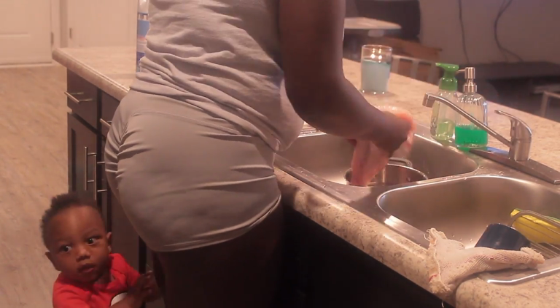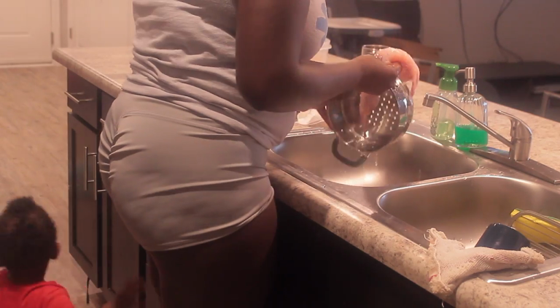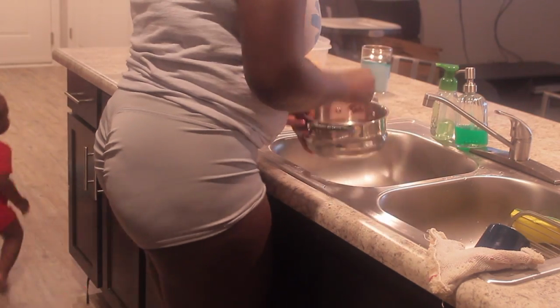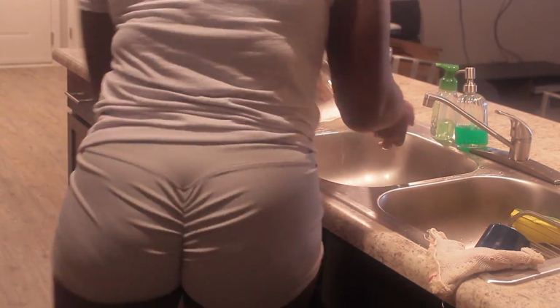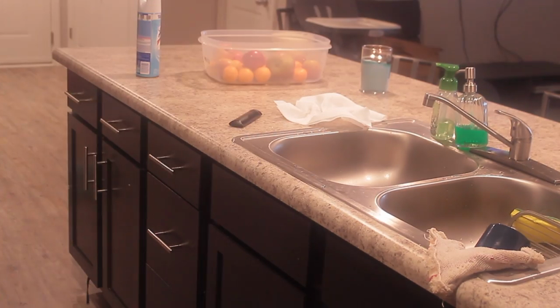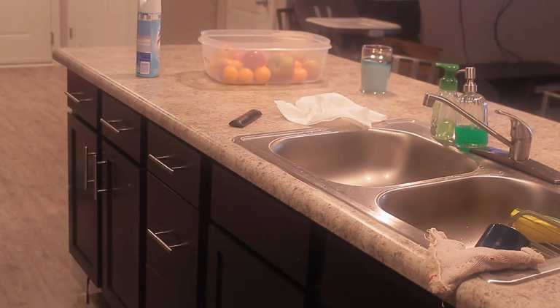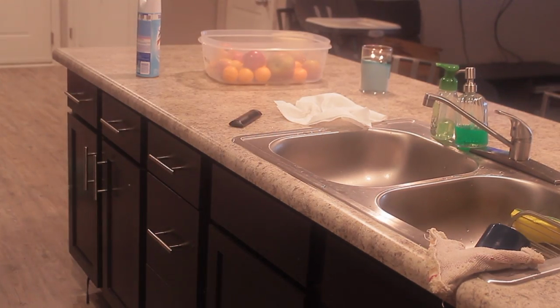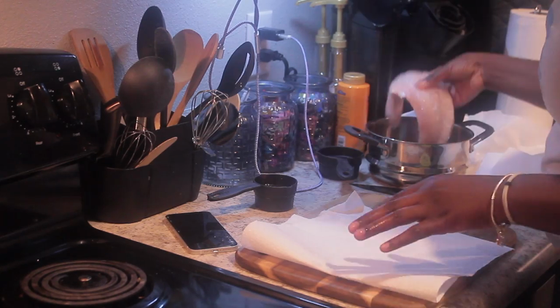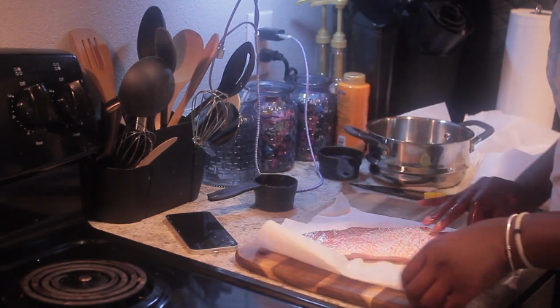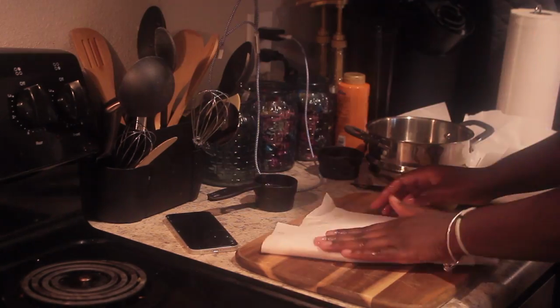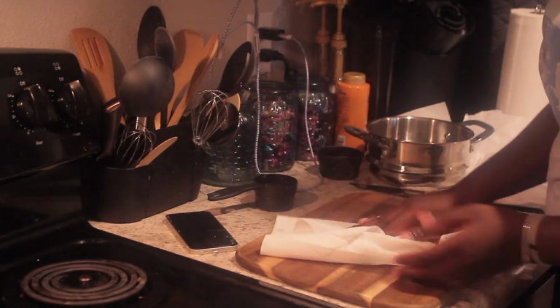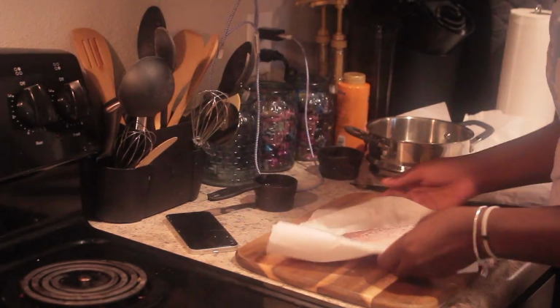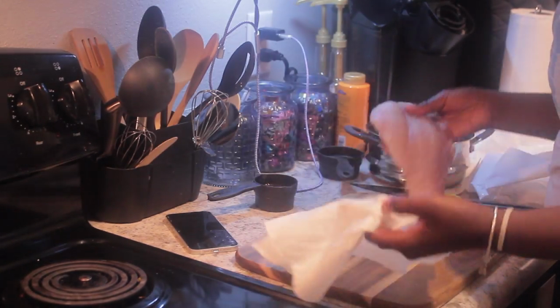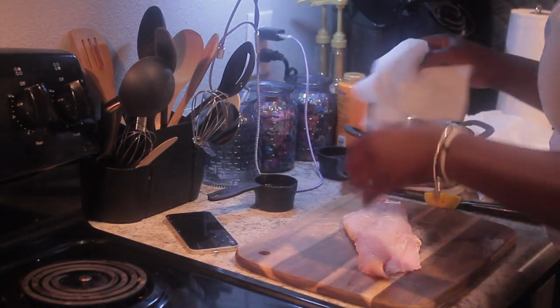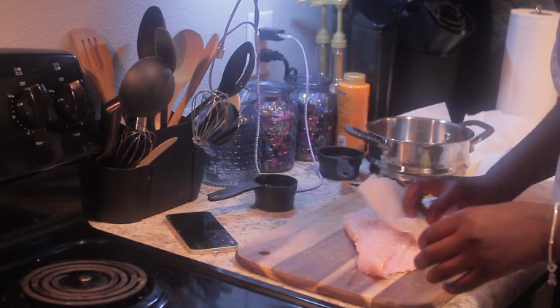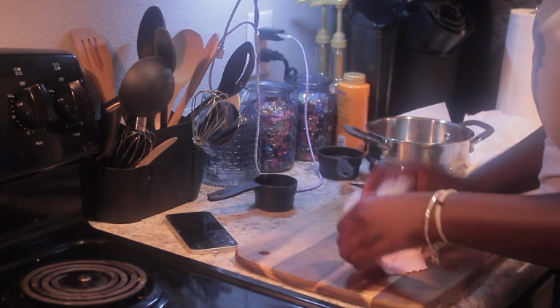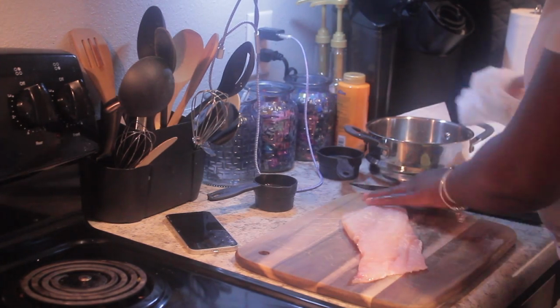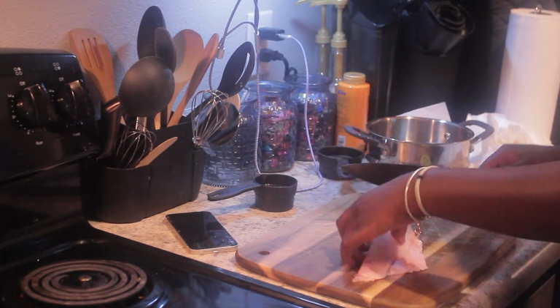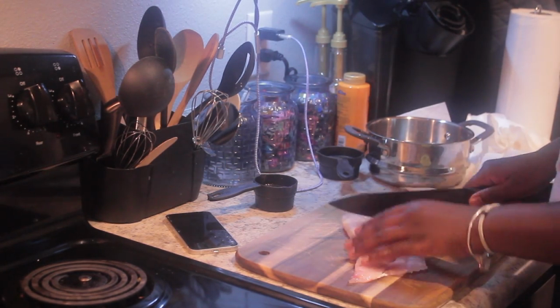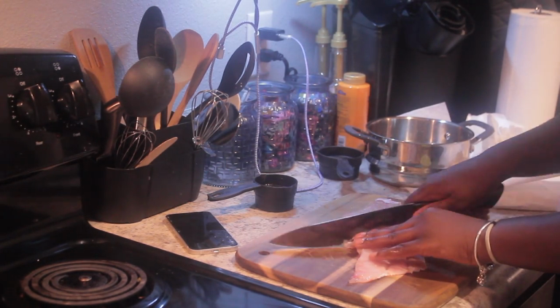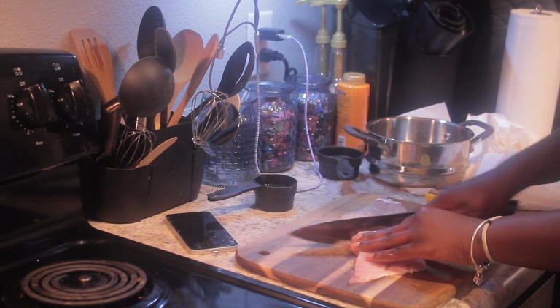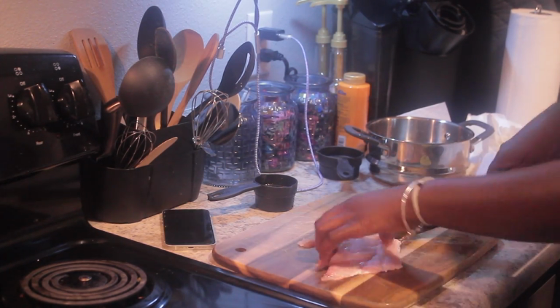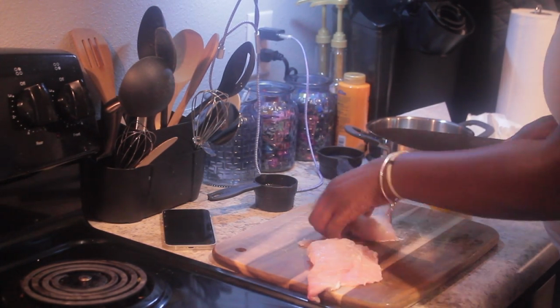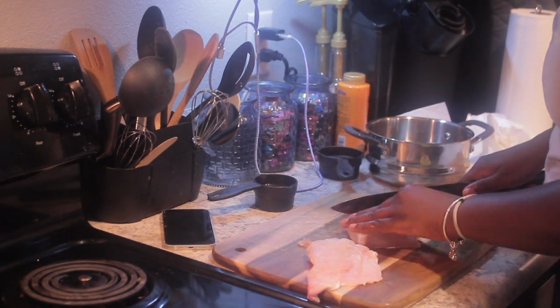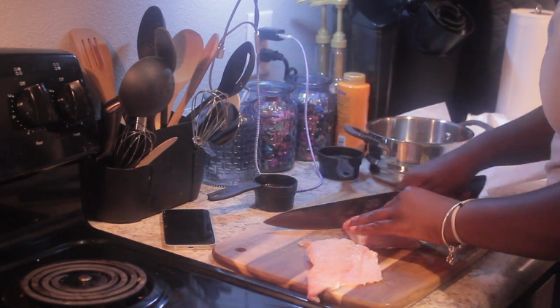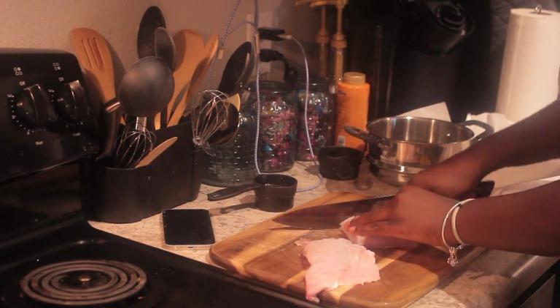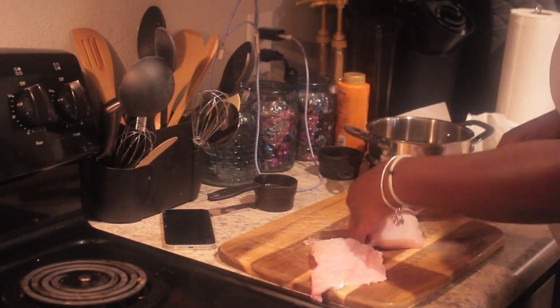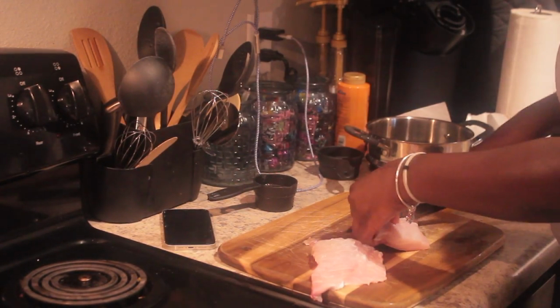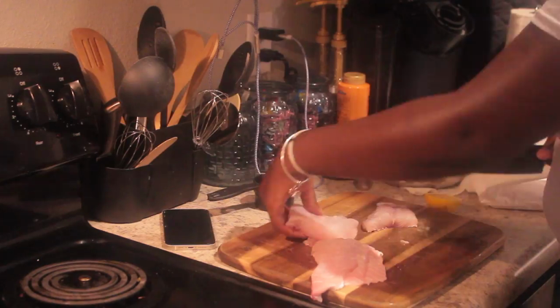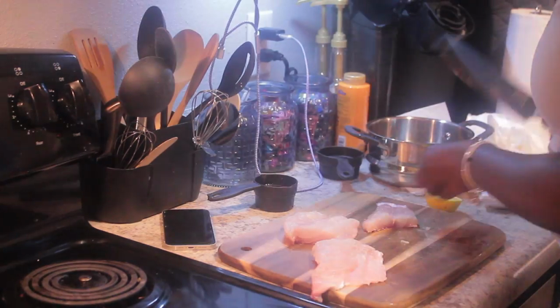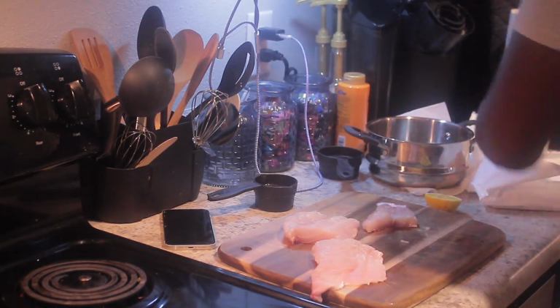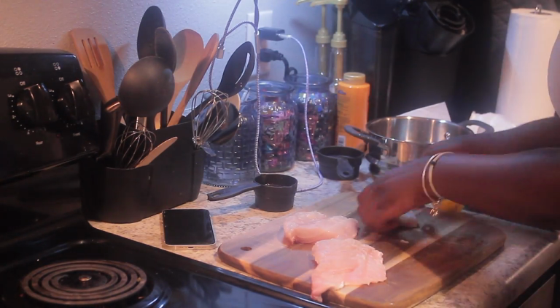I'm thoroughly cleaning it — getting rid of the sliminess and scales, scrubbing the skin as best I can. Then I'm patting it dry and cutting it into three fillets, which is what I was able to get out of this one piece.